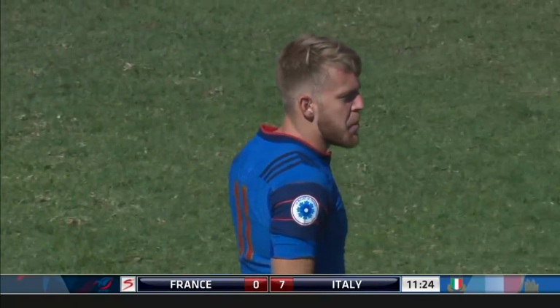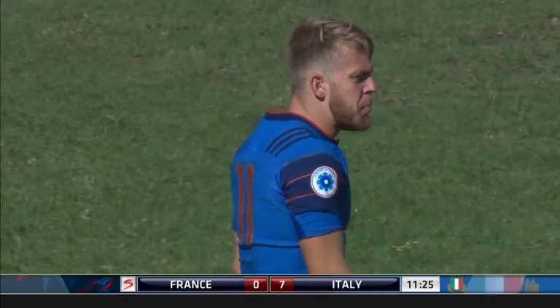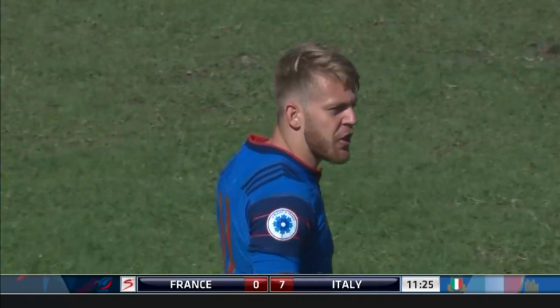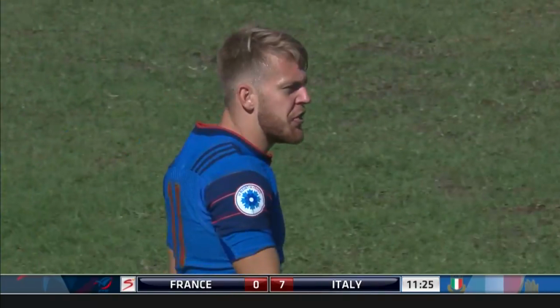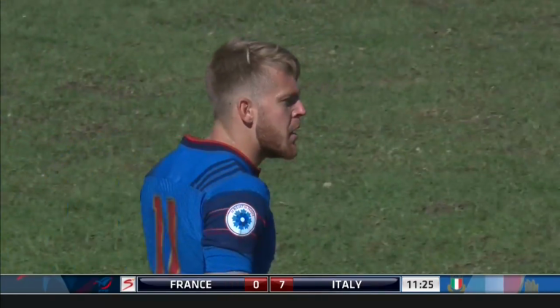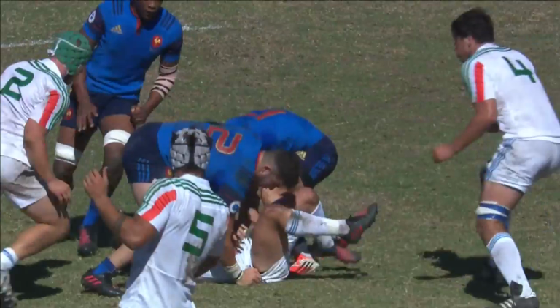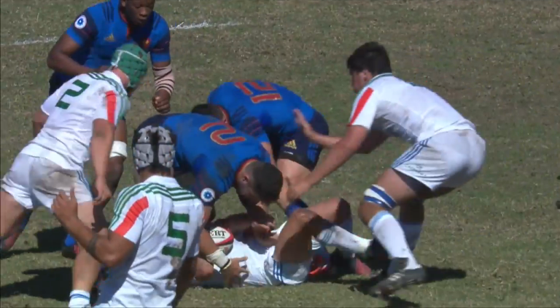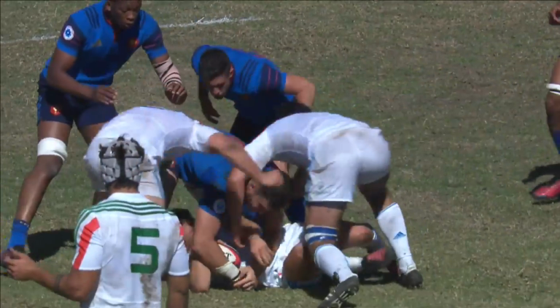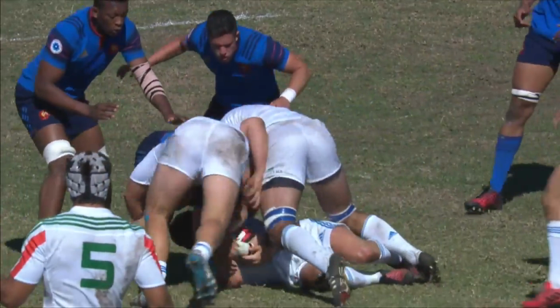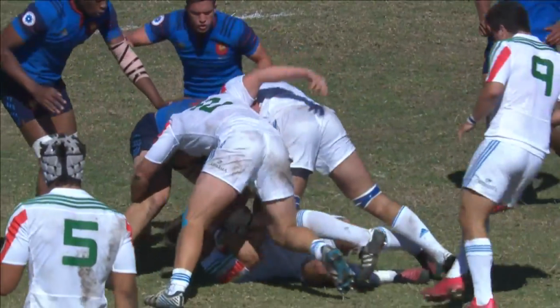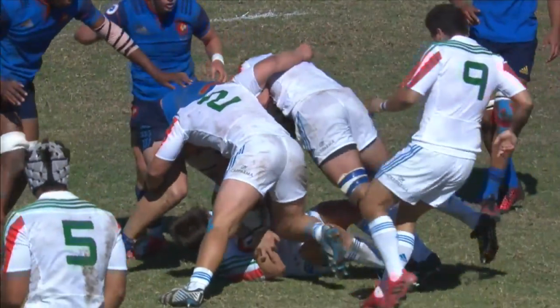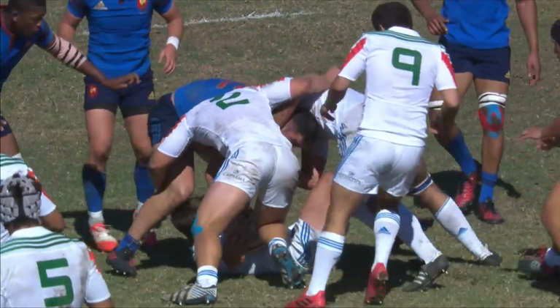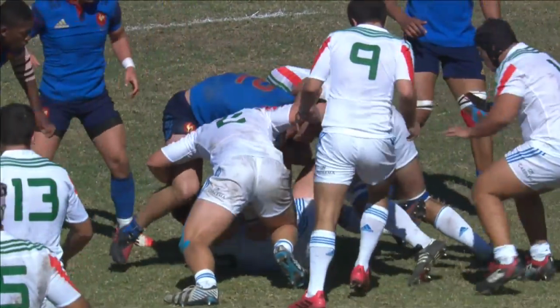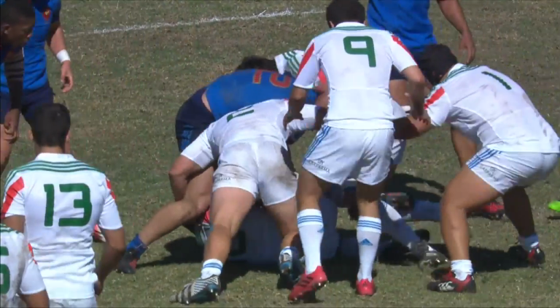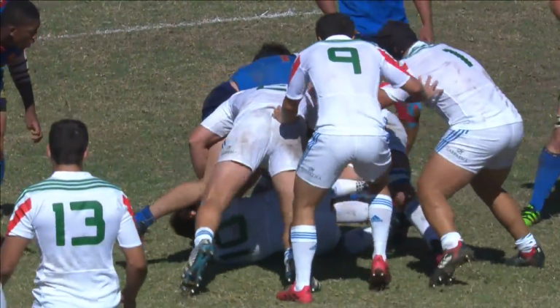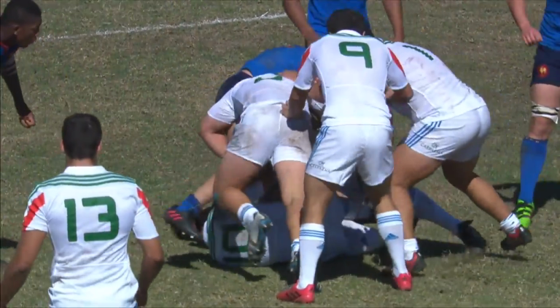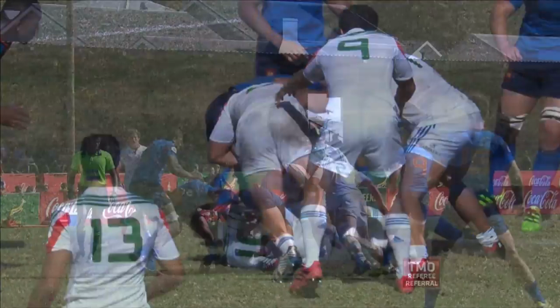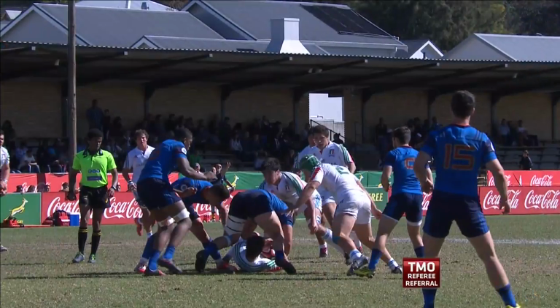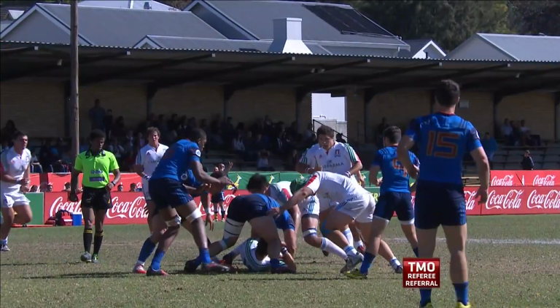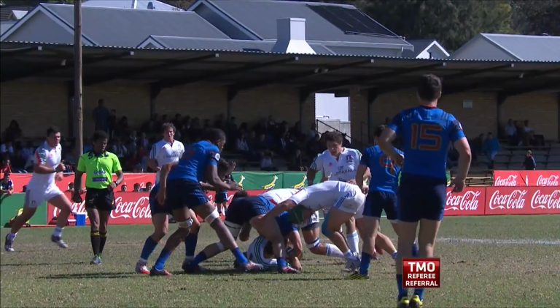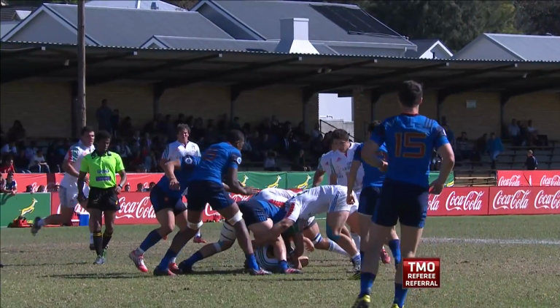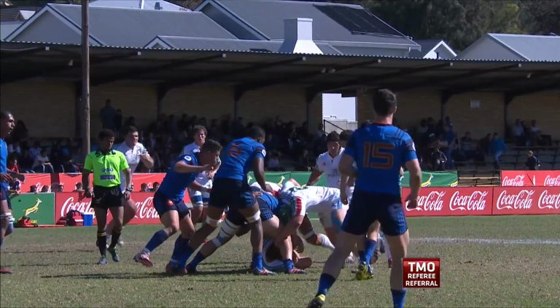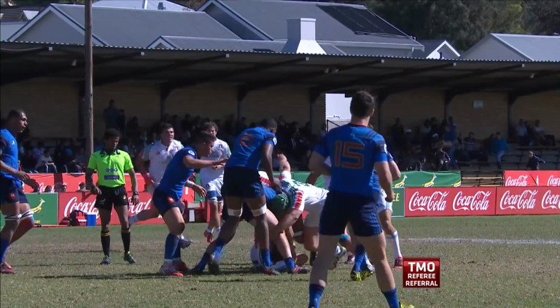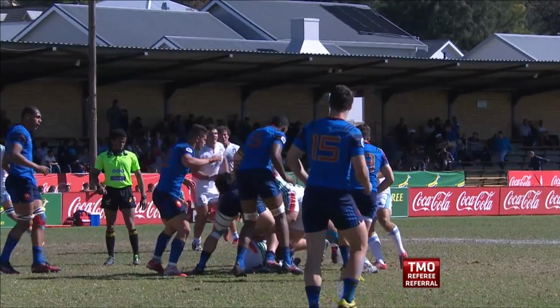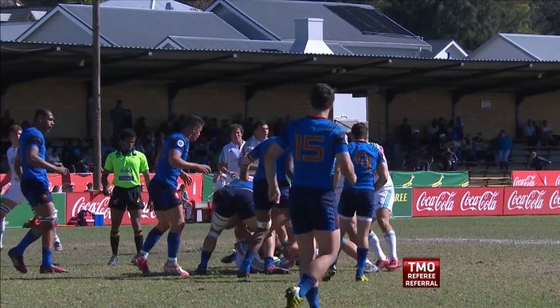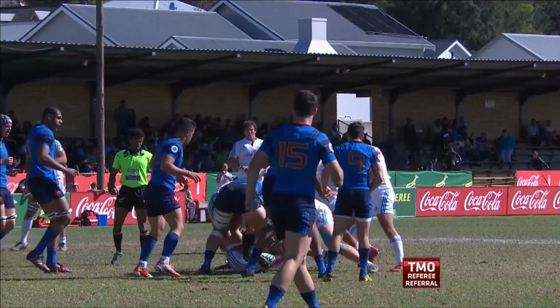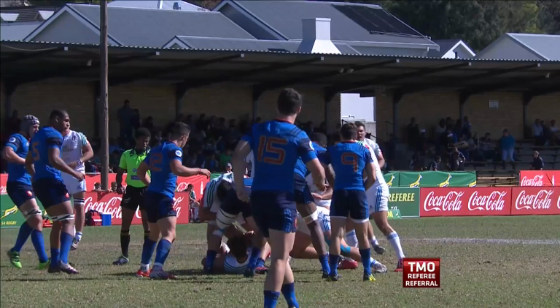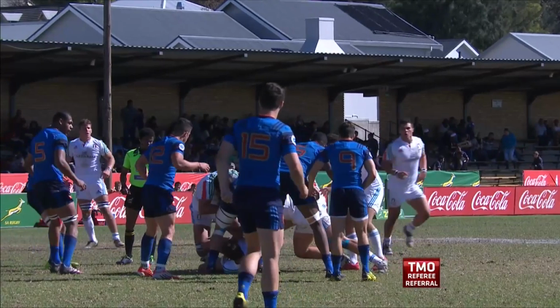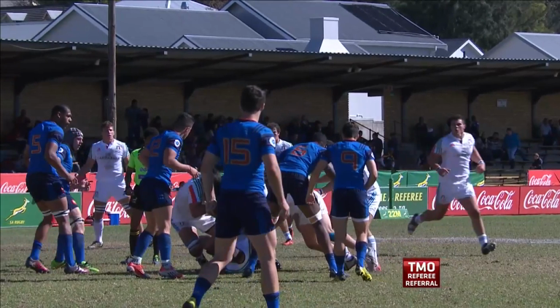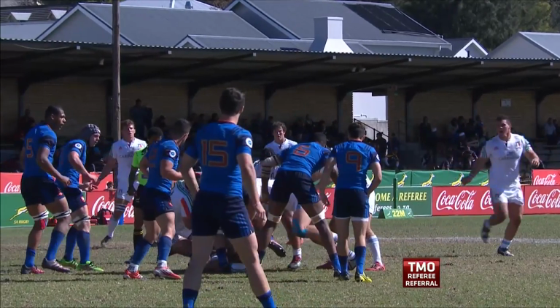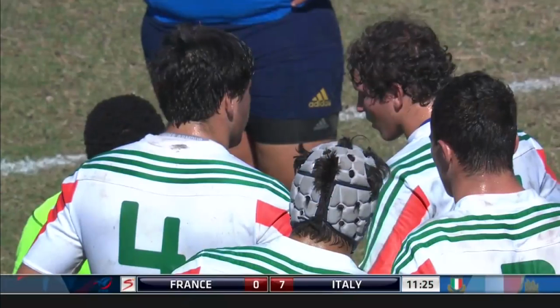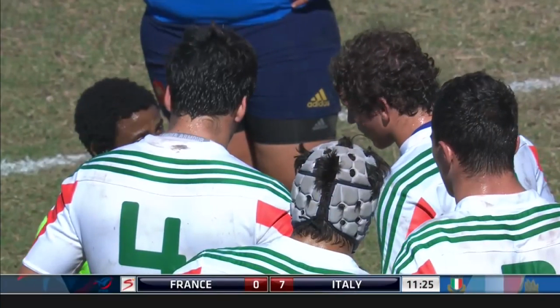Just got a TMO call here. I've got number four White with a neck grab on one of the blue players. Michael, number four White — clean out around the knee. Referees have been told anything near the neck, they have to clamp down.